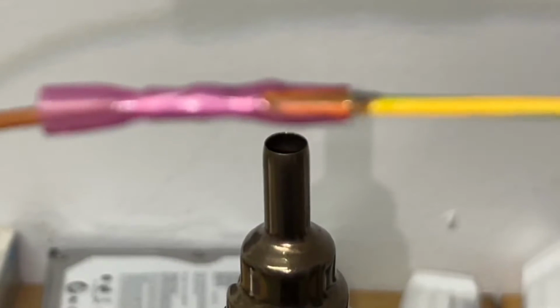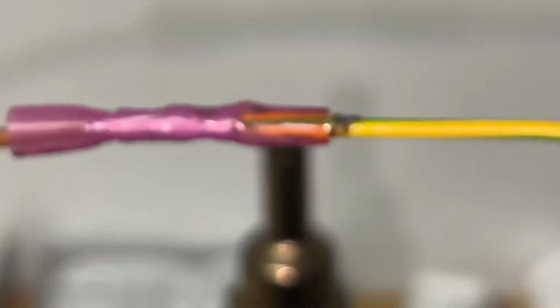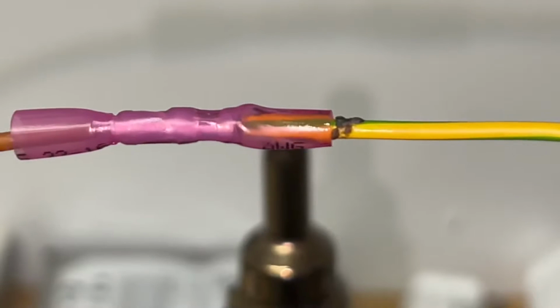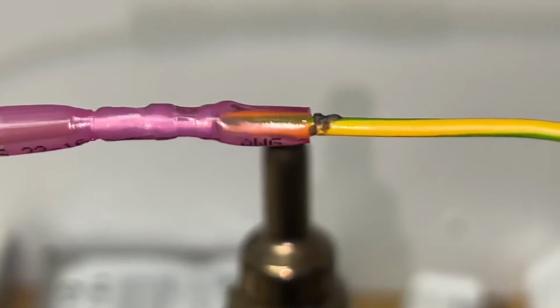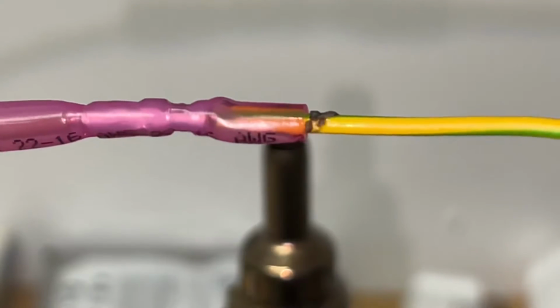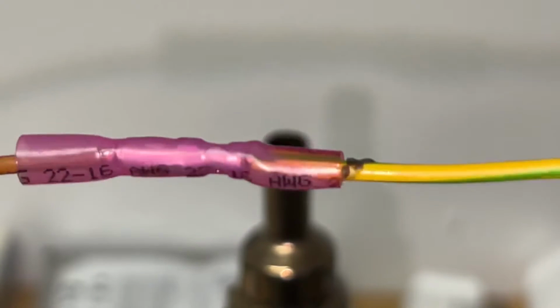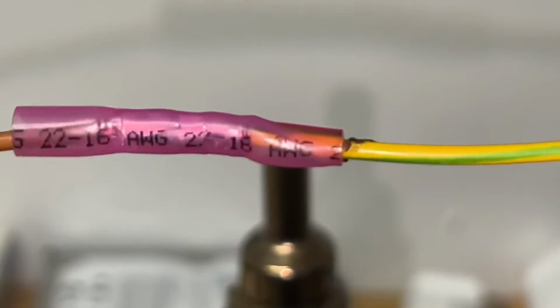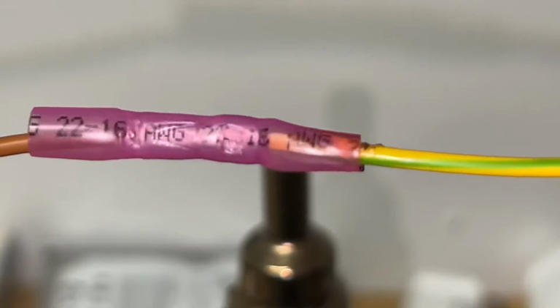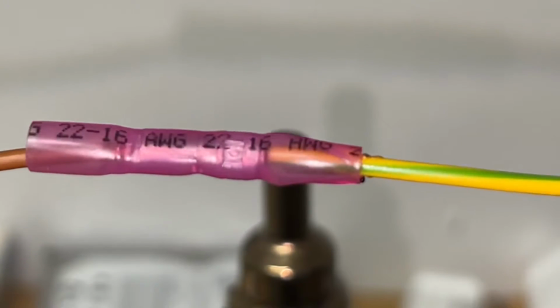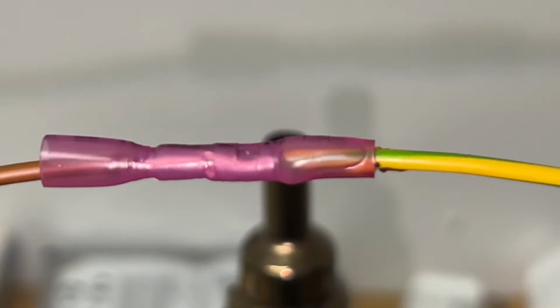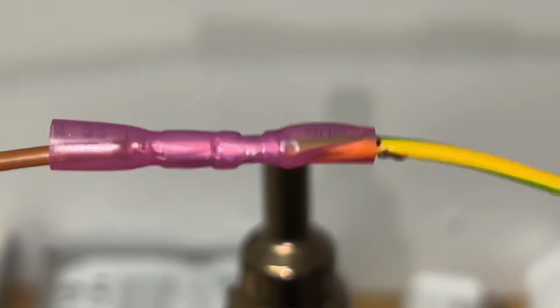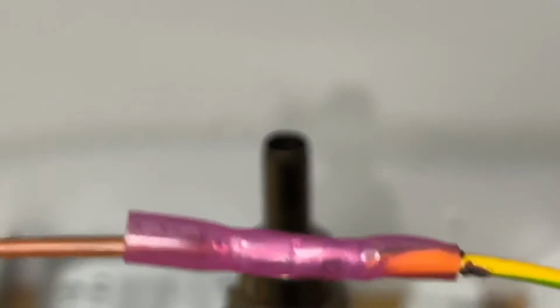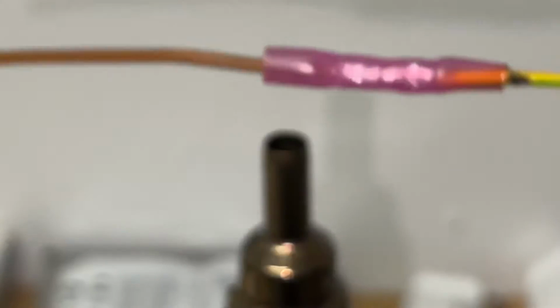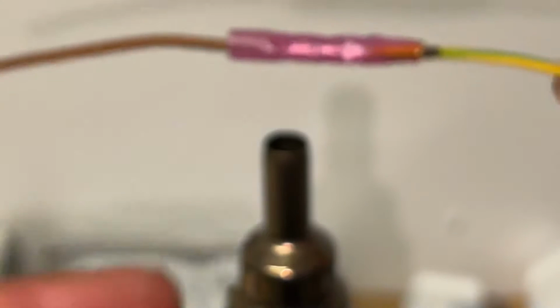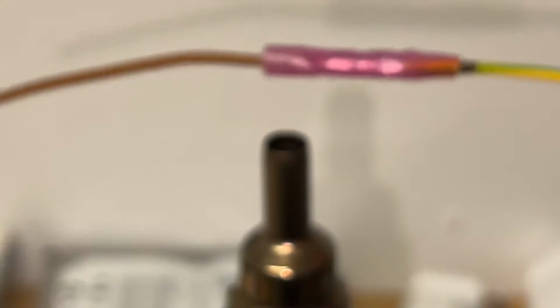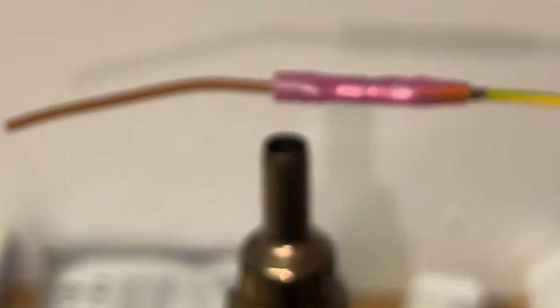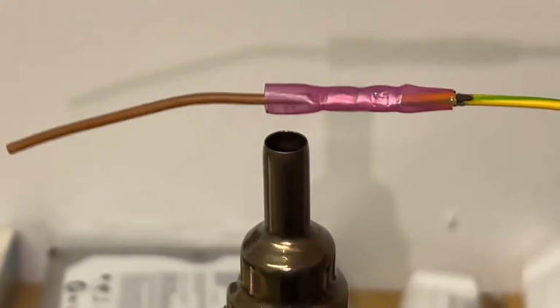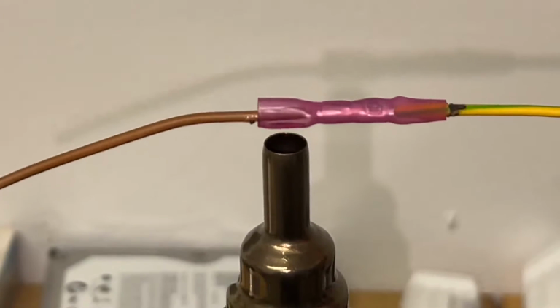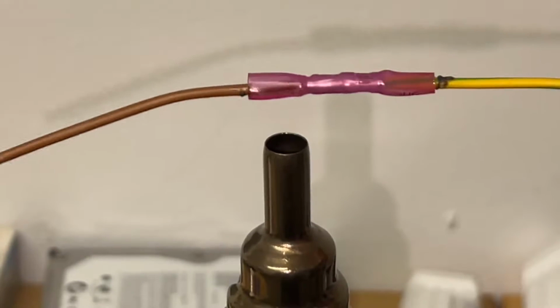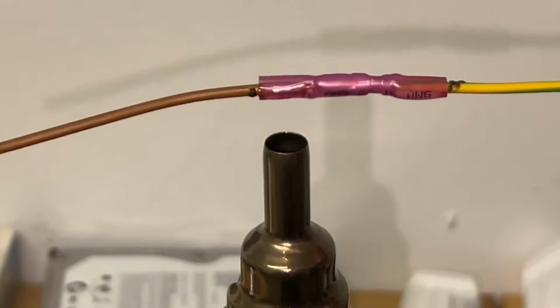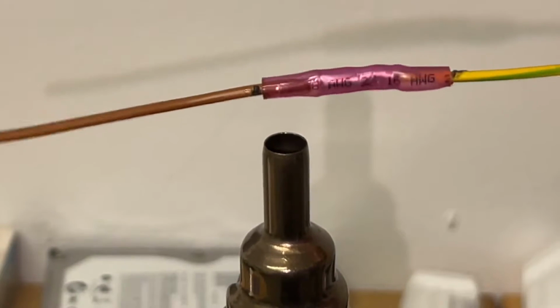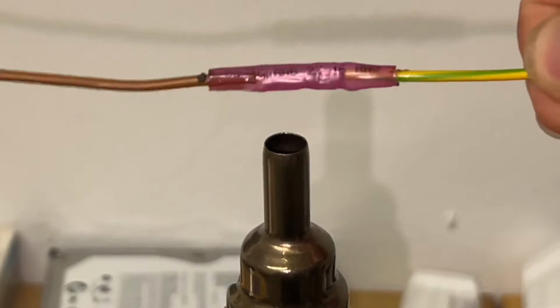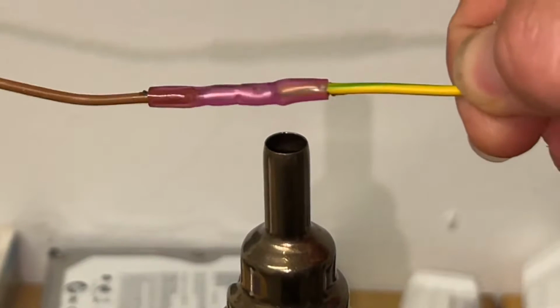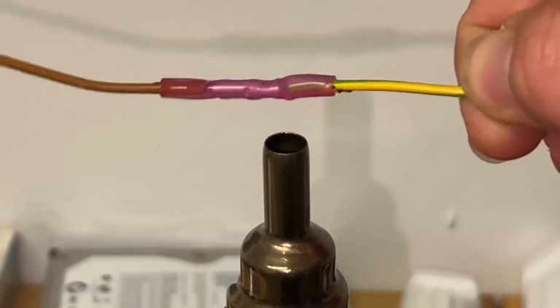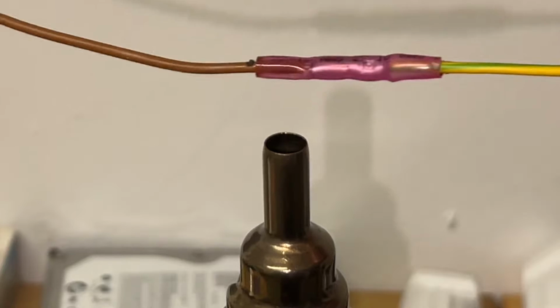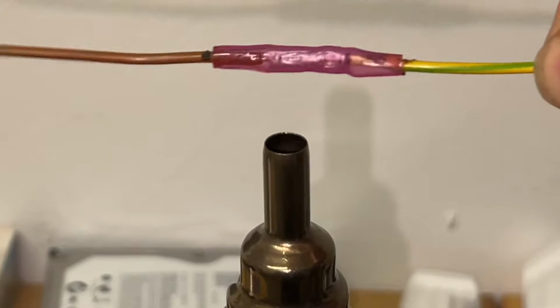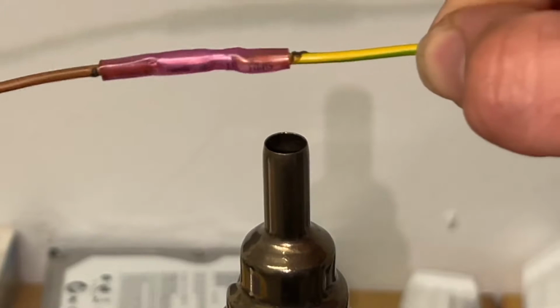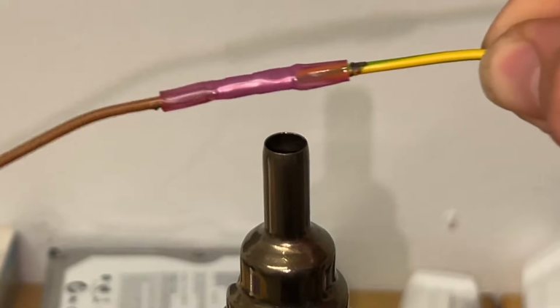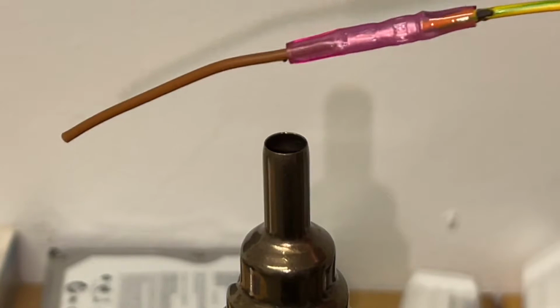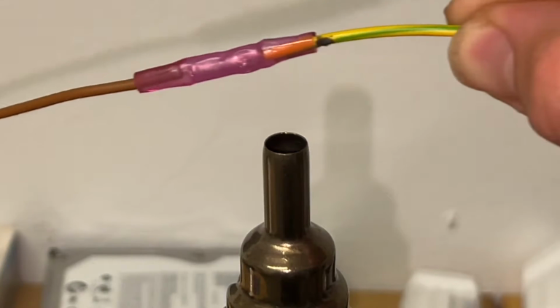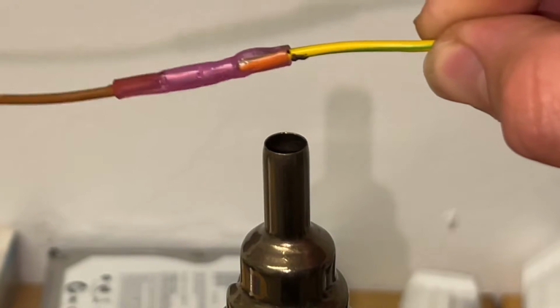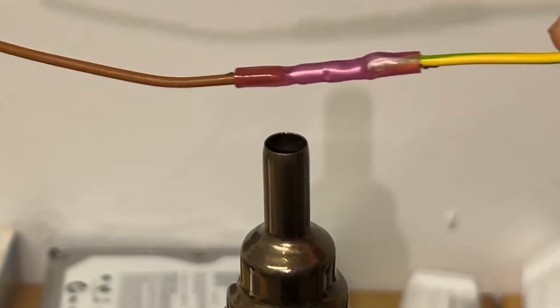You can use a lighter to seal it and make it waterproof. That's easy — really easy, you can do that. Of course, you have to buy additional connectors separately.